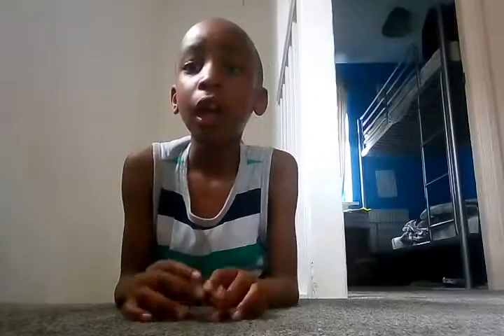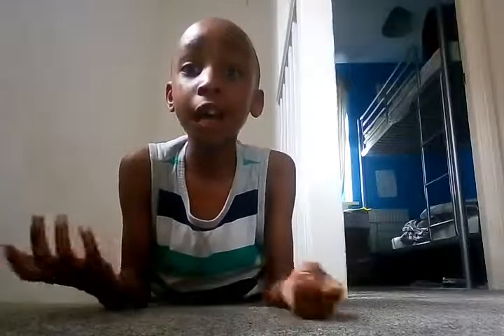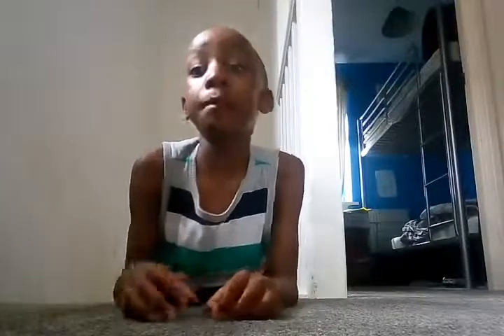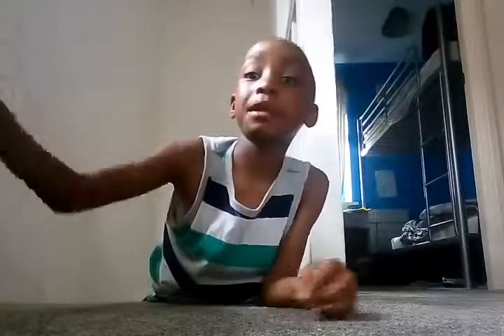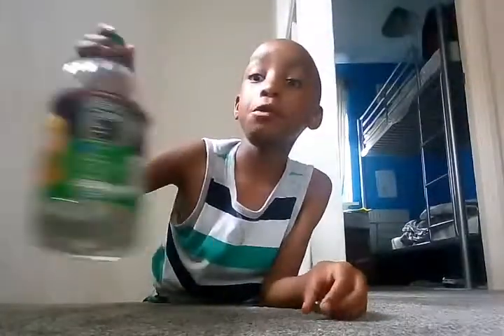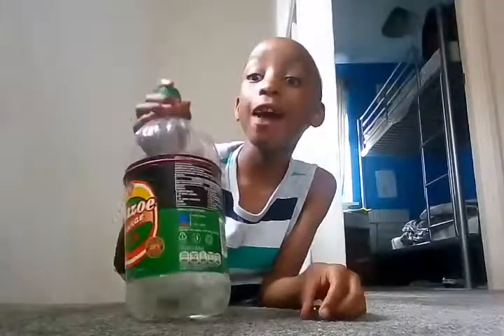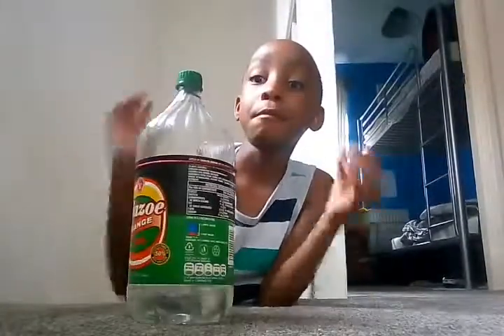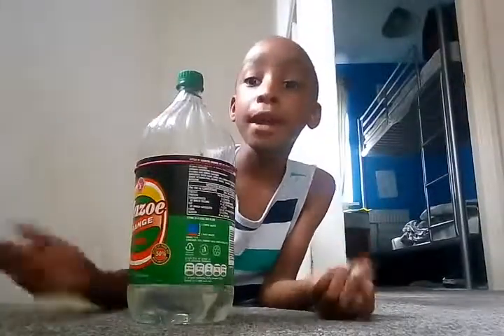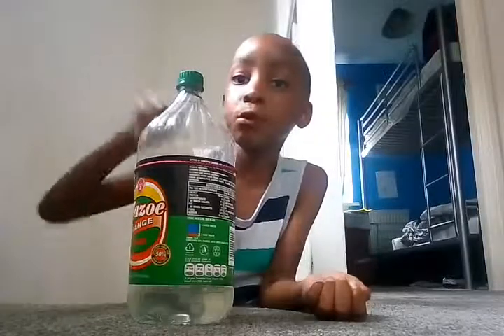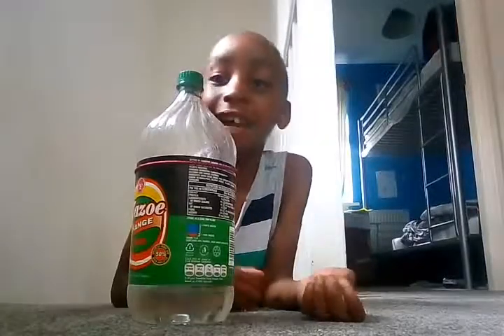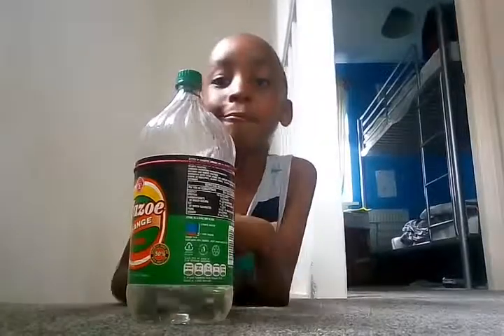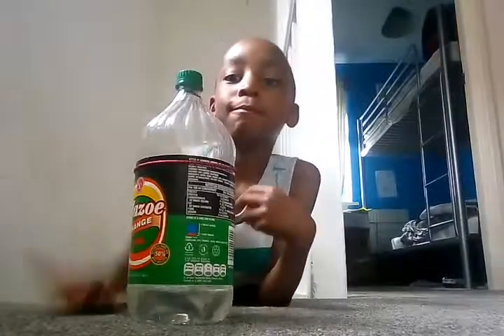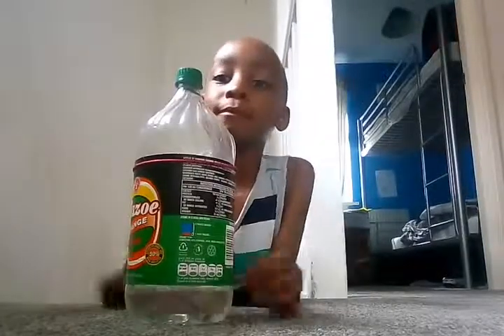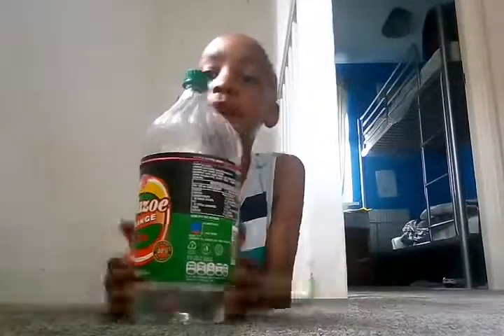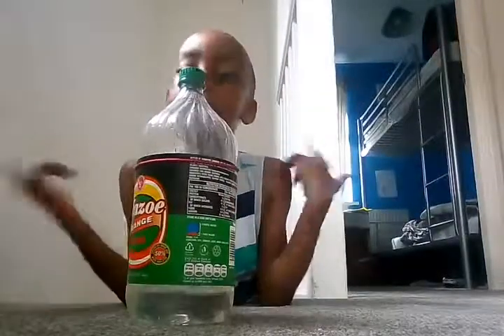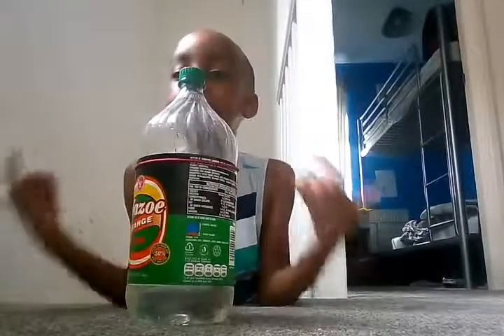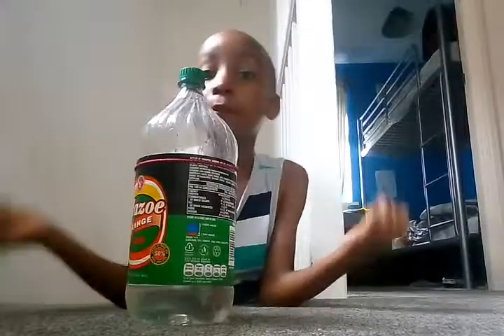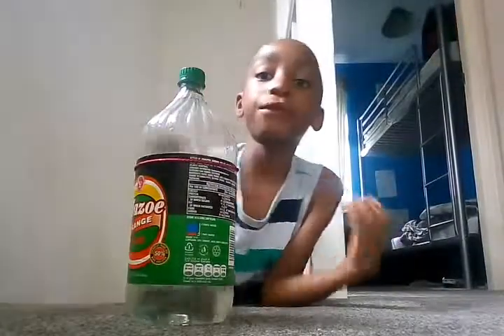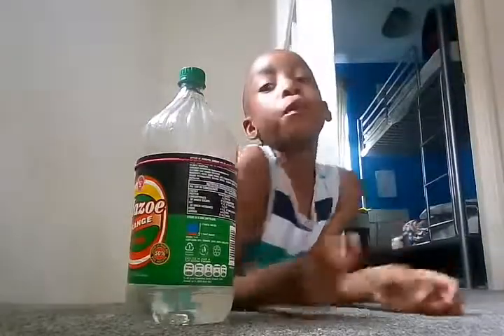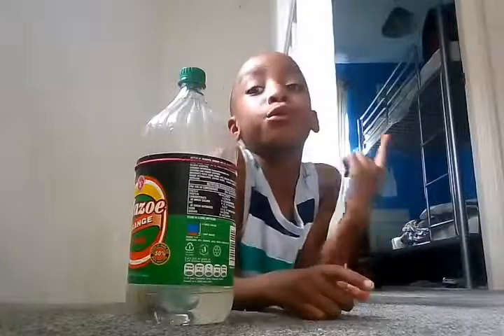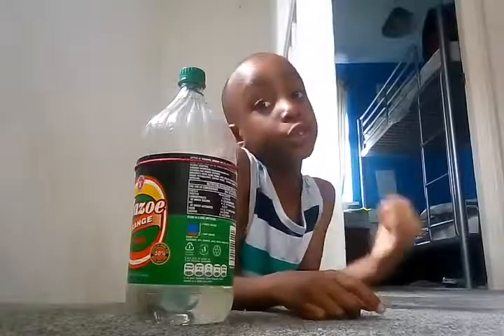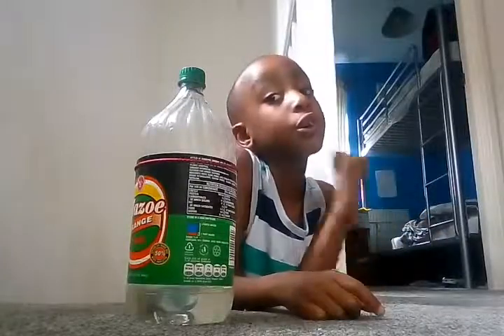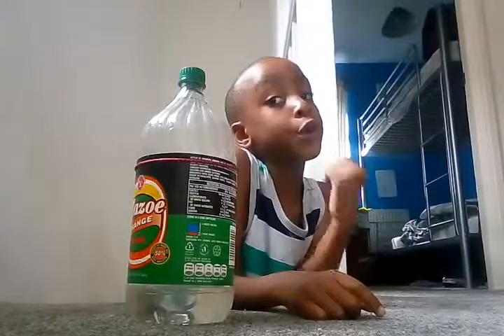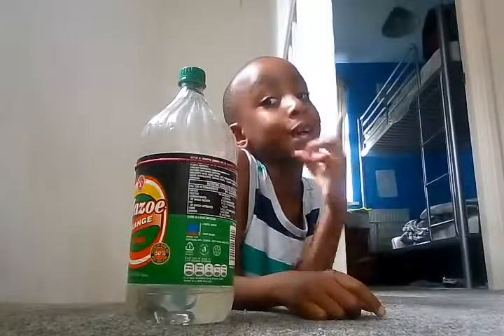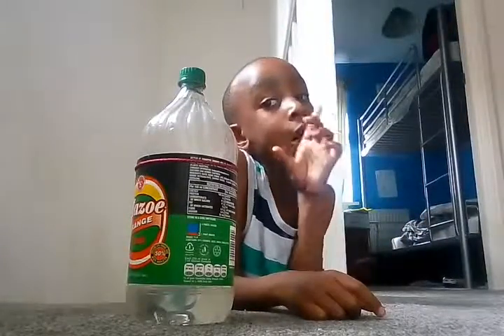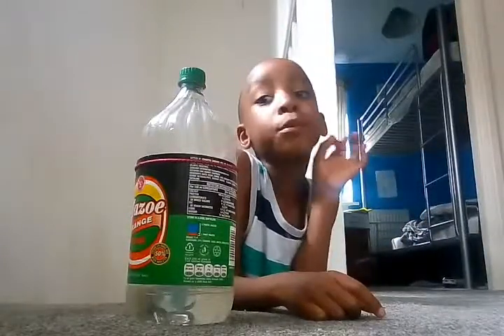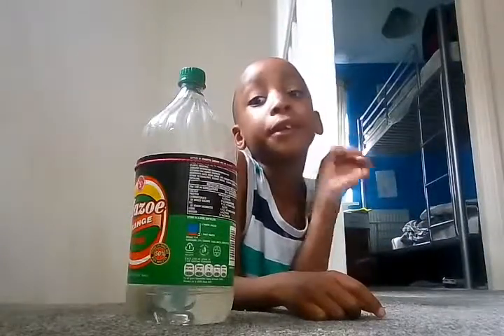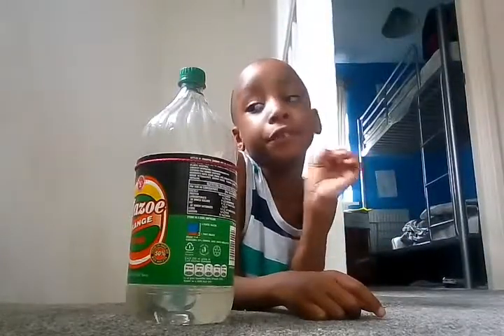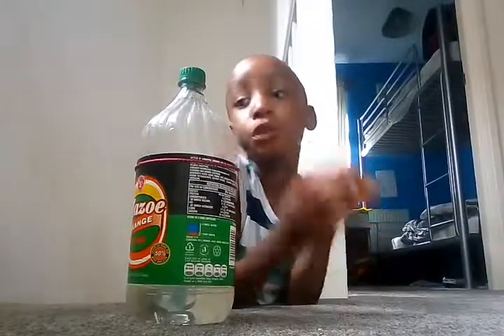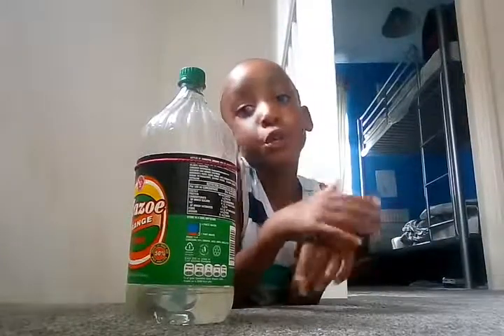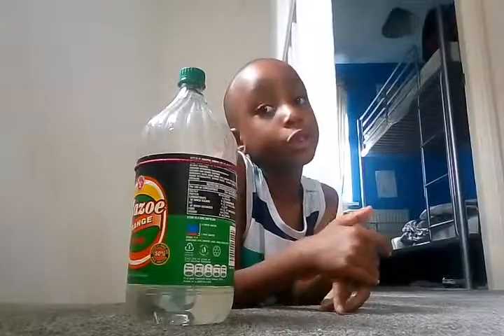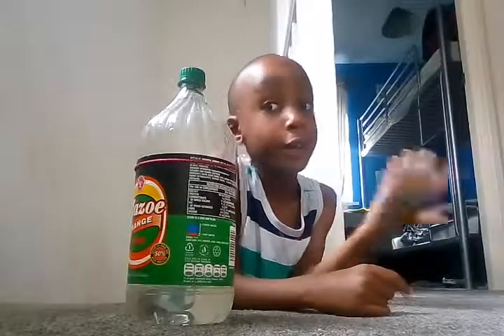Hi guys, today I'm going to be showing you how to do a bottle flip. I did a water bottle trick shot video — I'm going to put a link in the description so you can watch it.